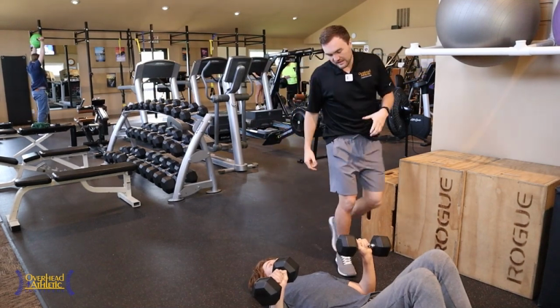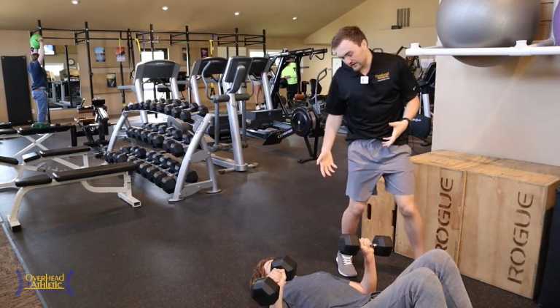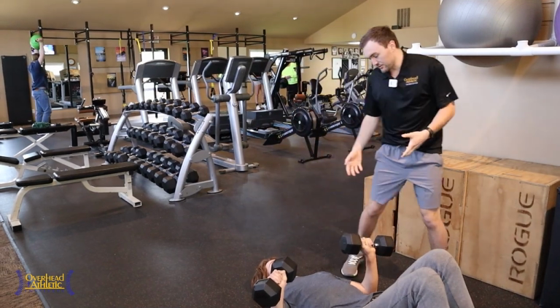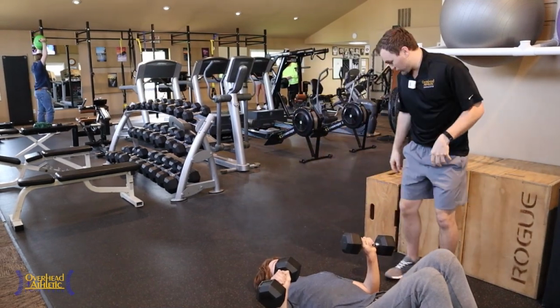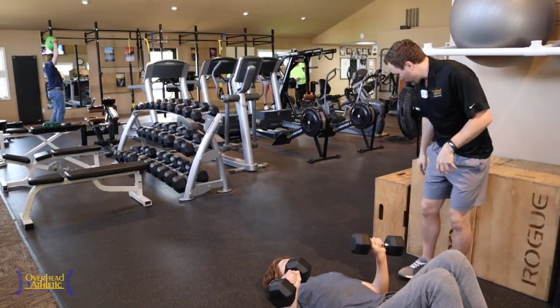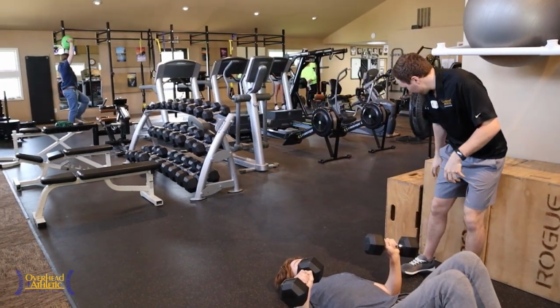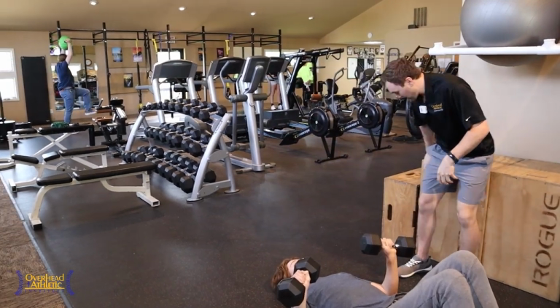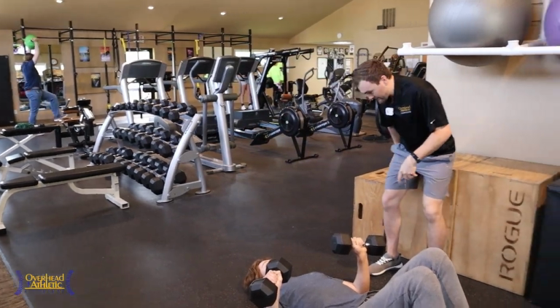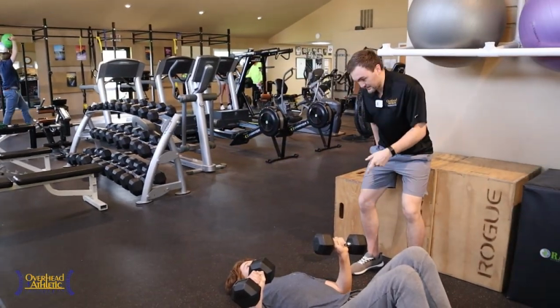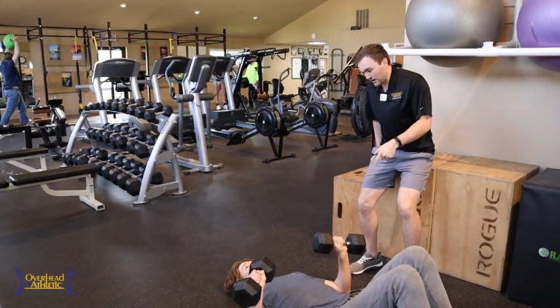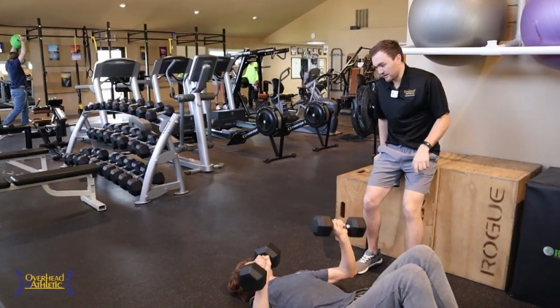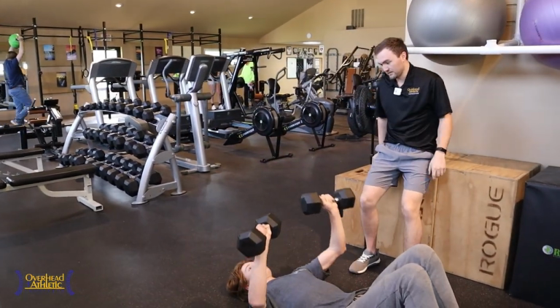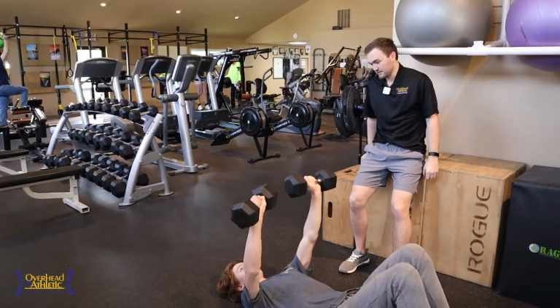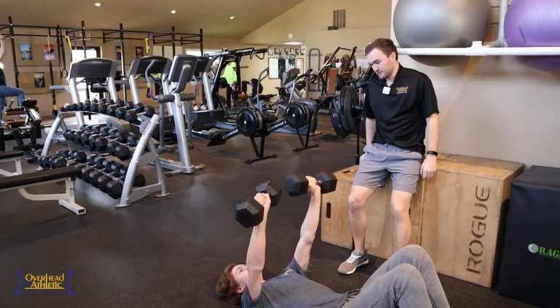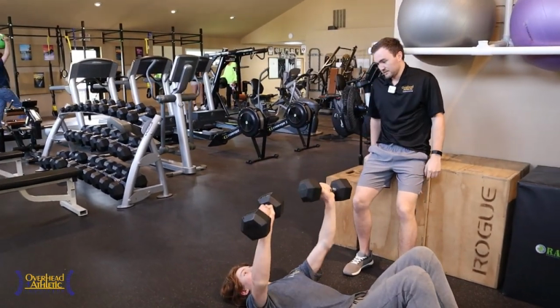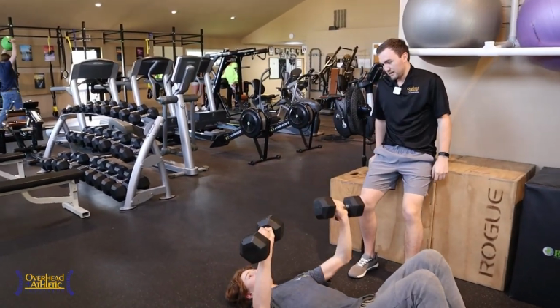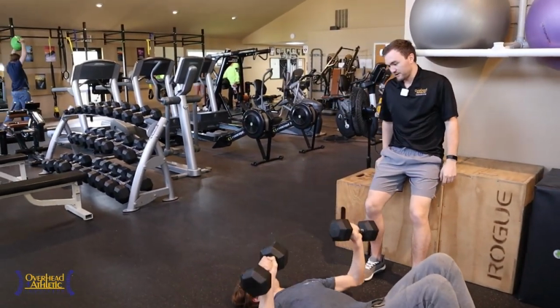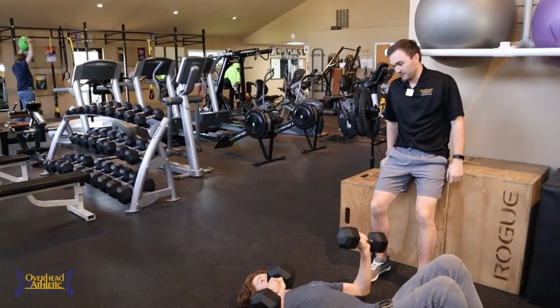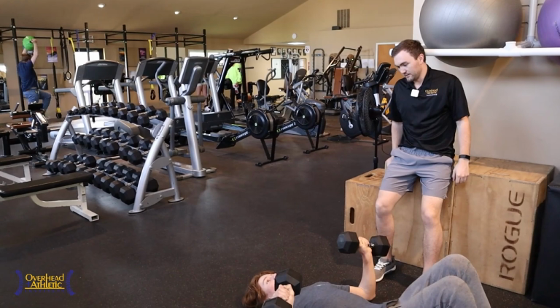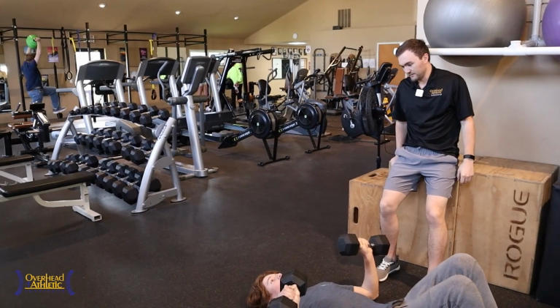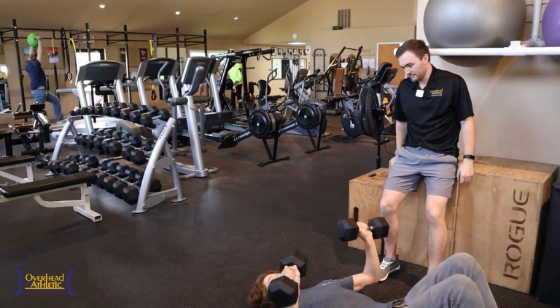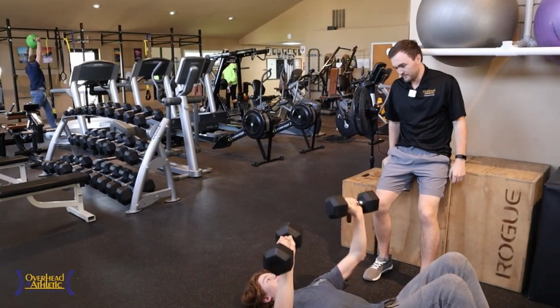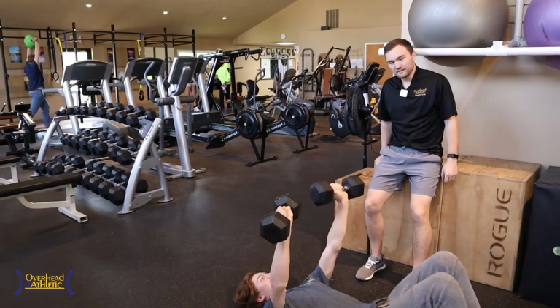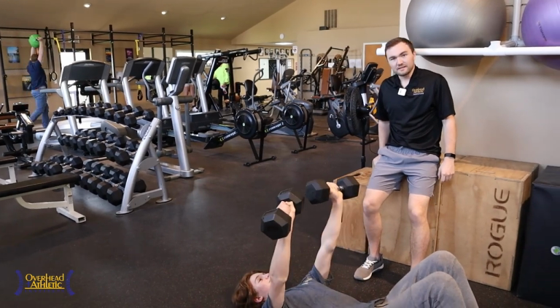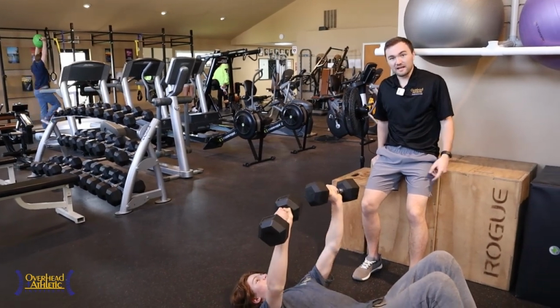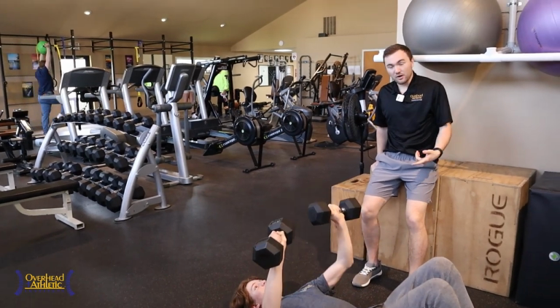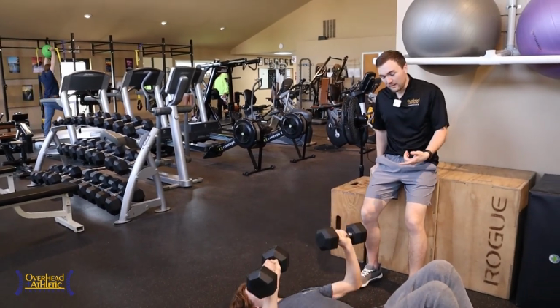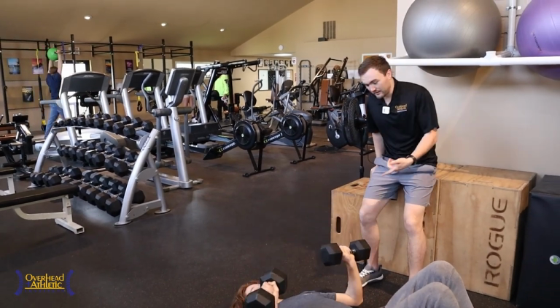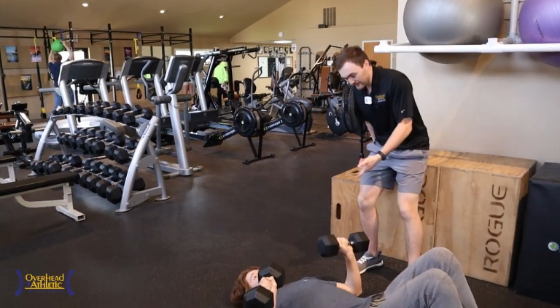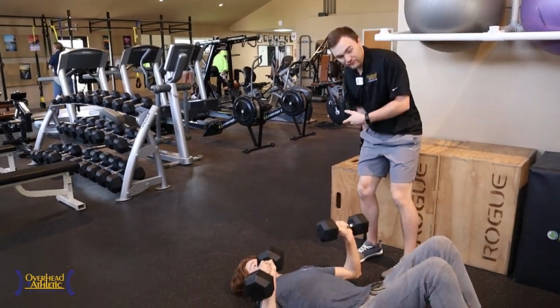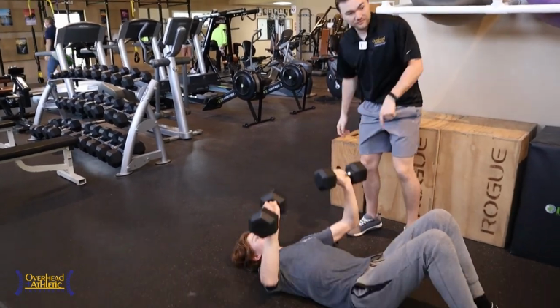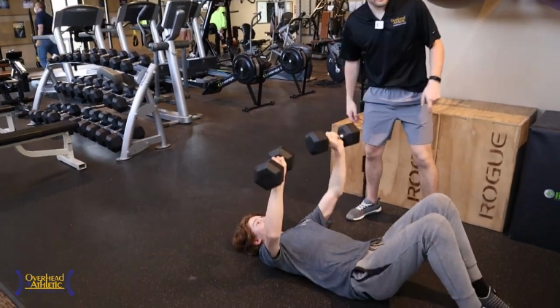I like to do about 20 reps to start. He's got to go up — he needs 50s.